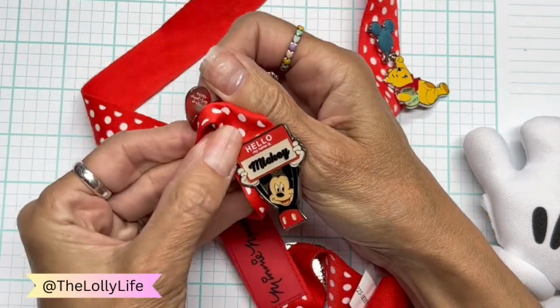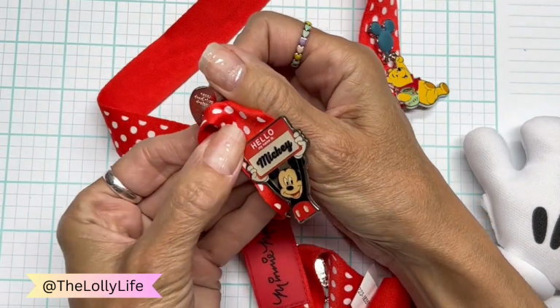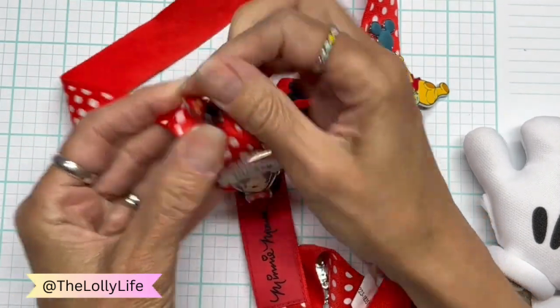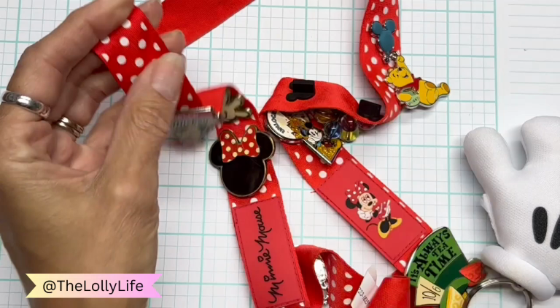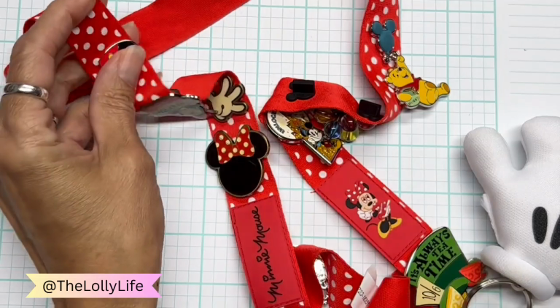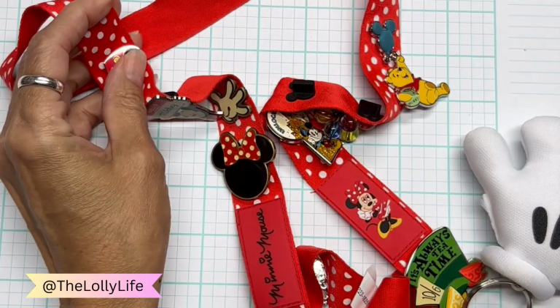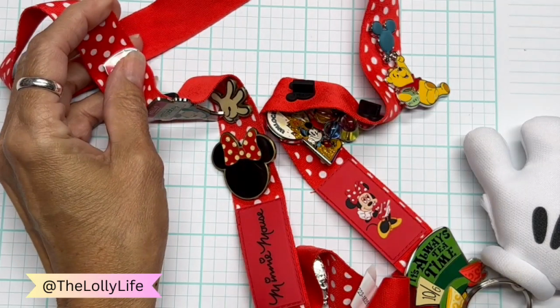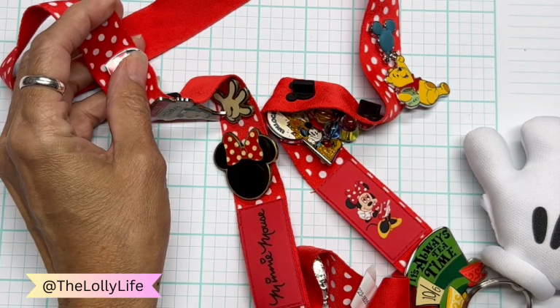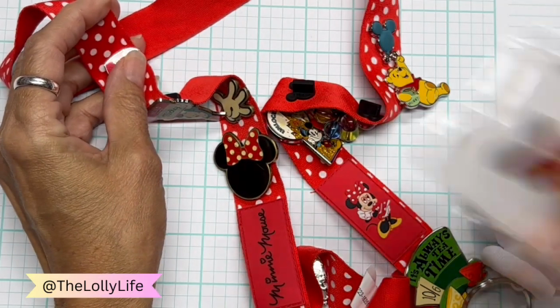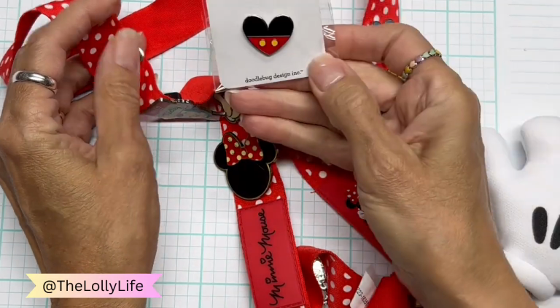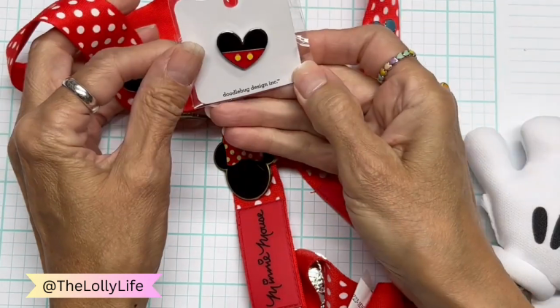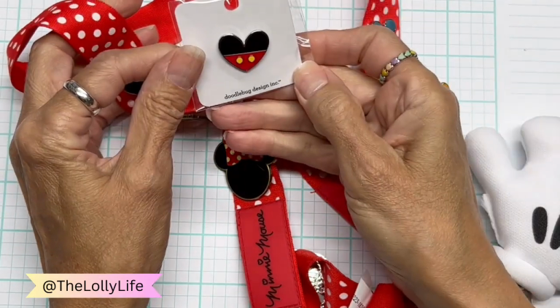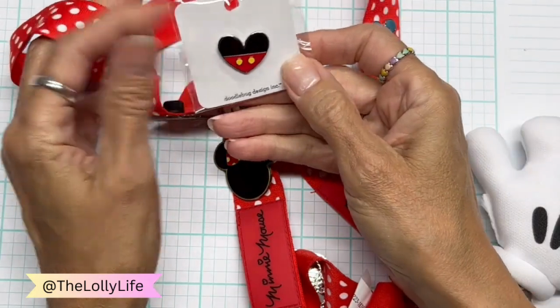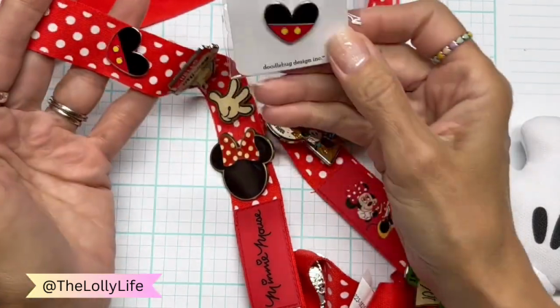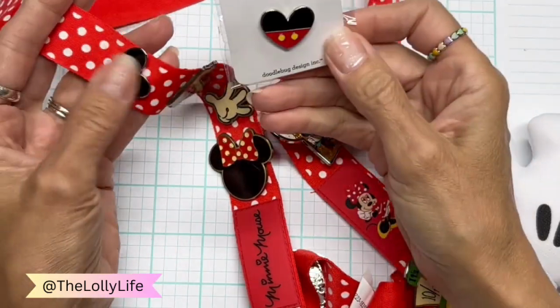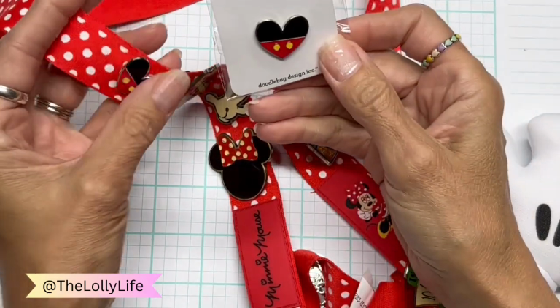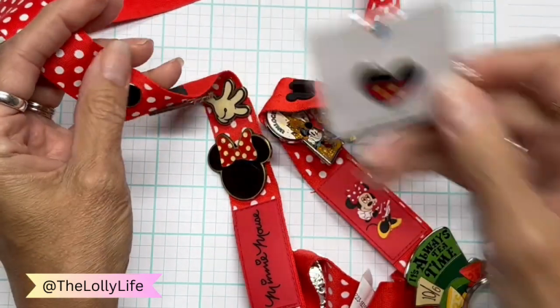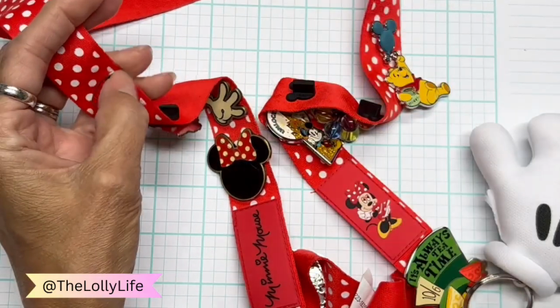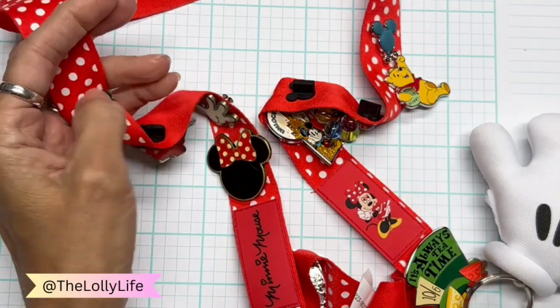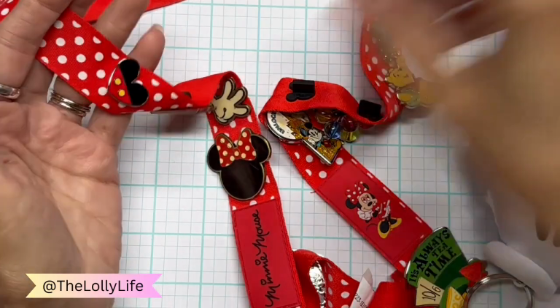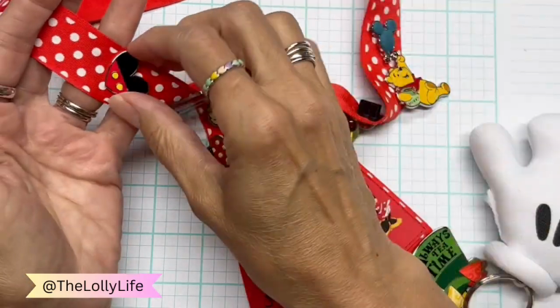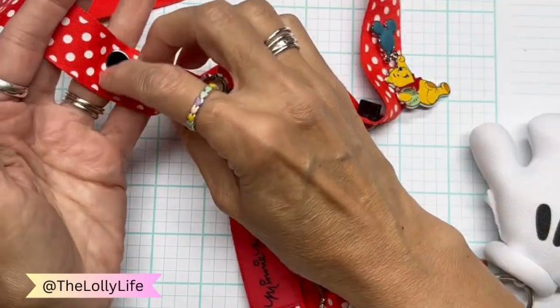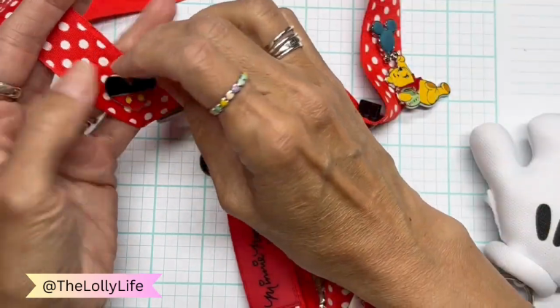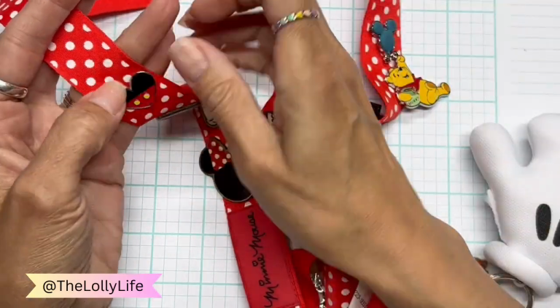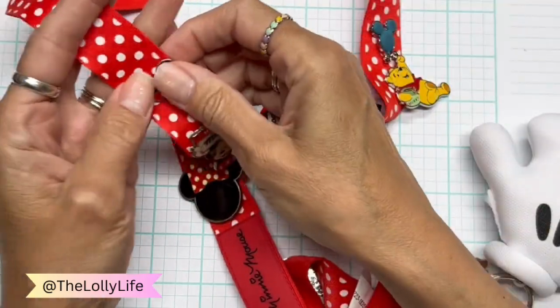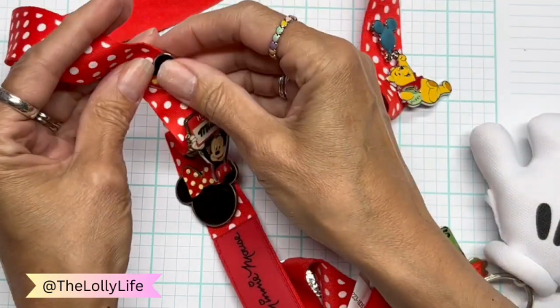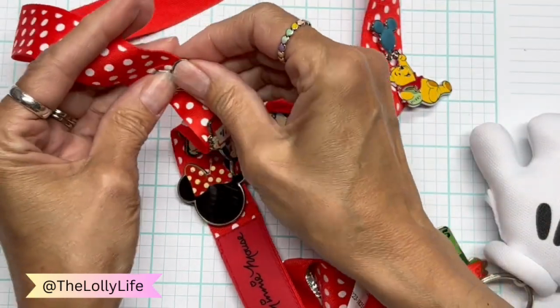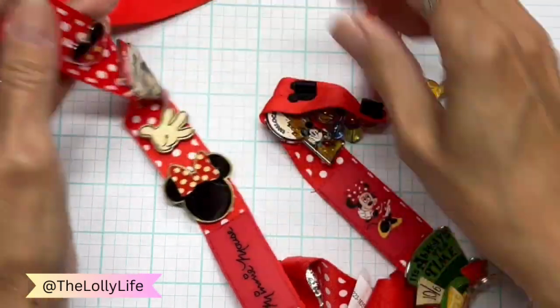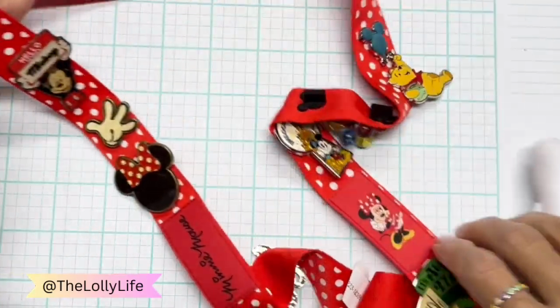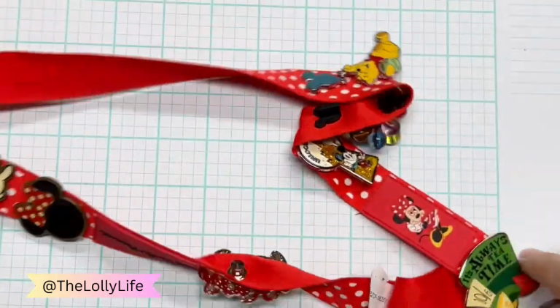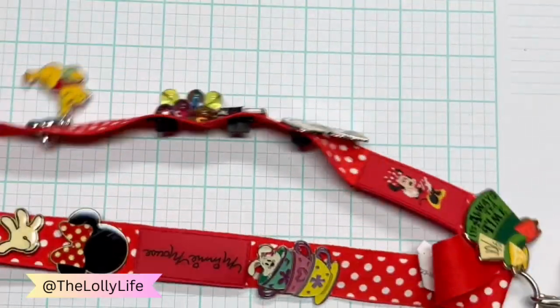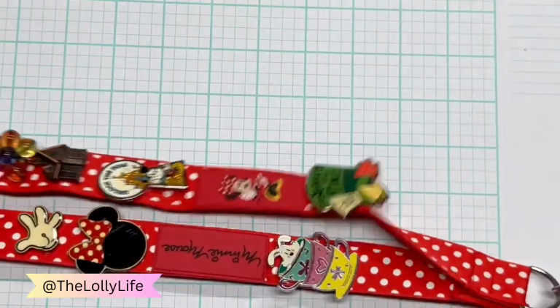I'll show you the package here — this is what it looks like. It looks like a Mickey thing, but it's not. I don't even know if it's licensed or anything. I doubt it.